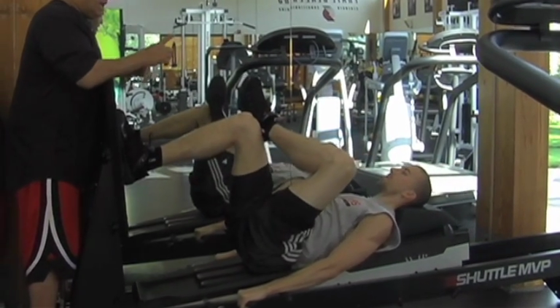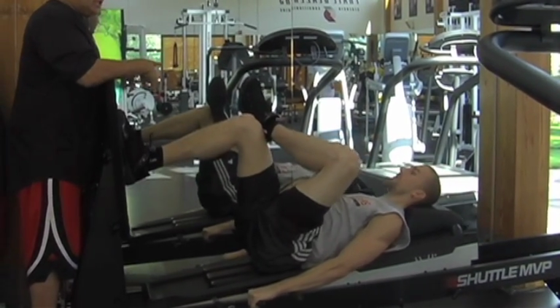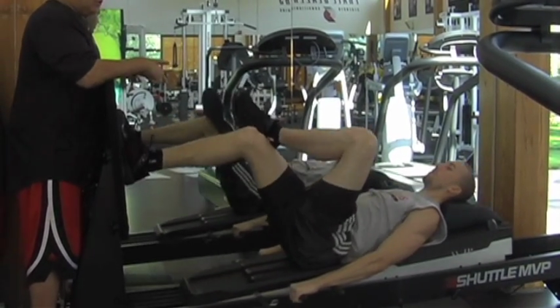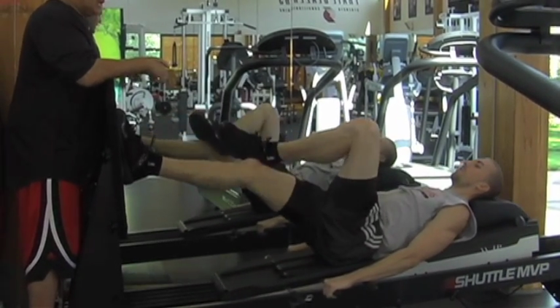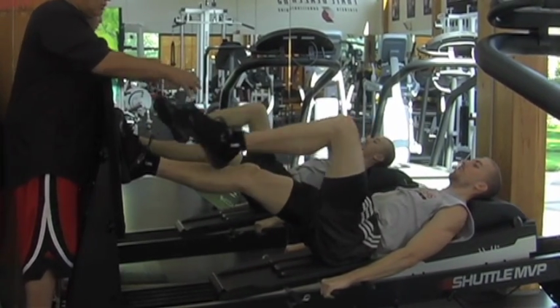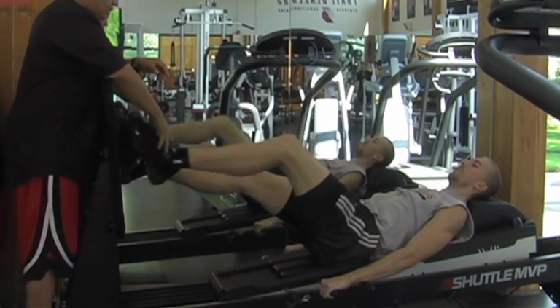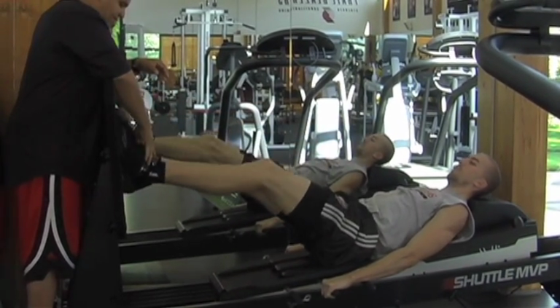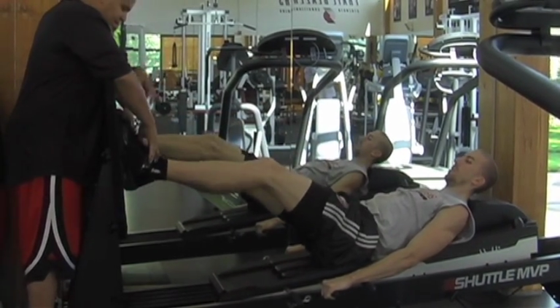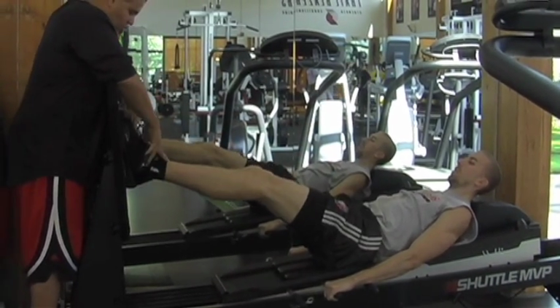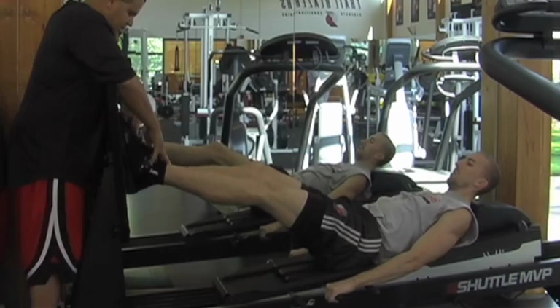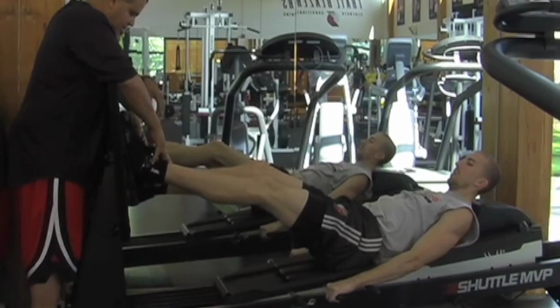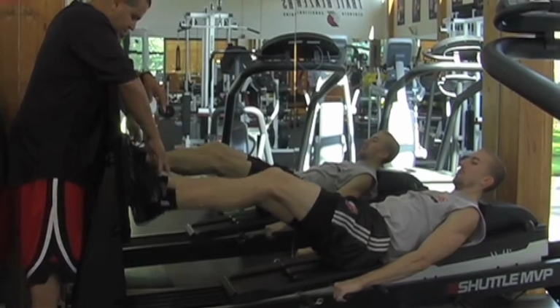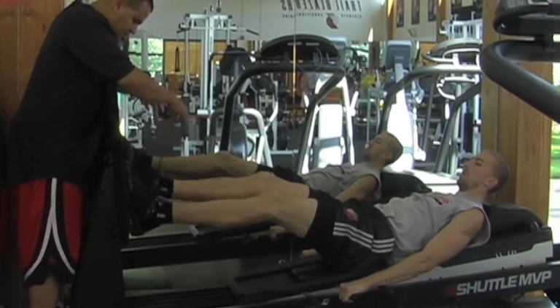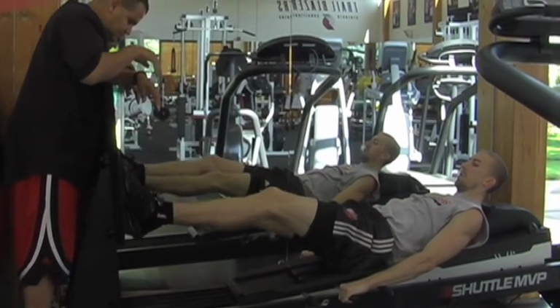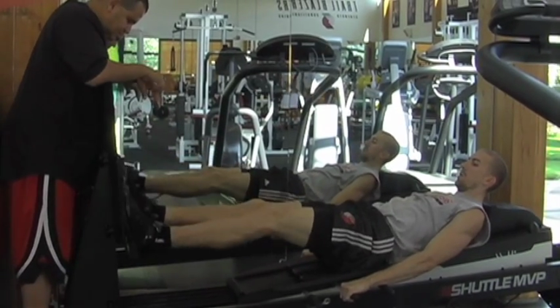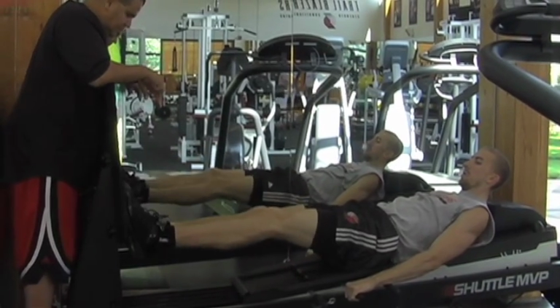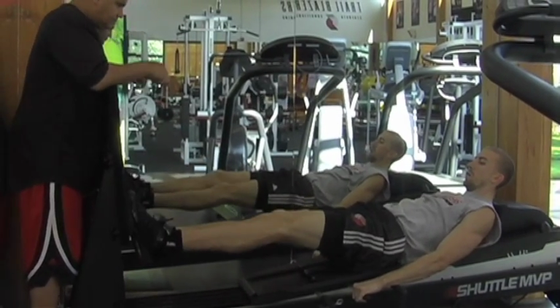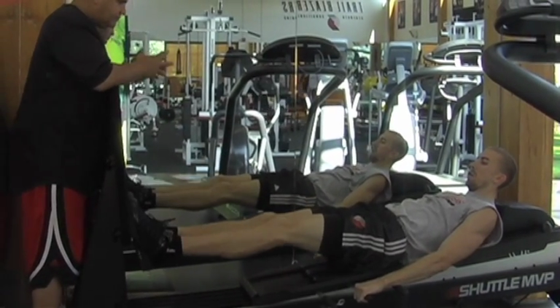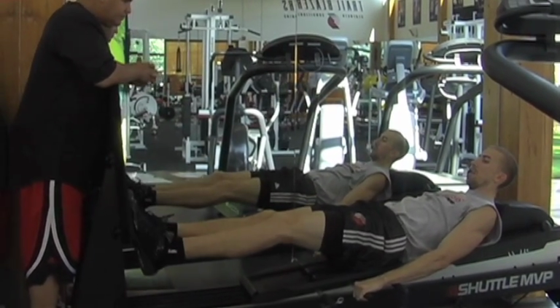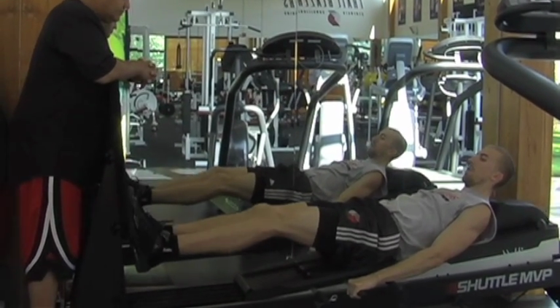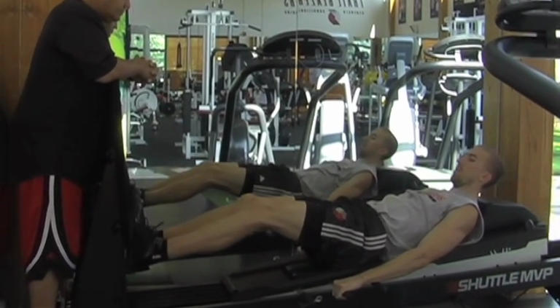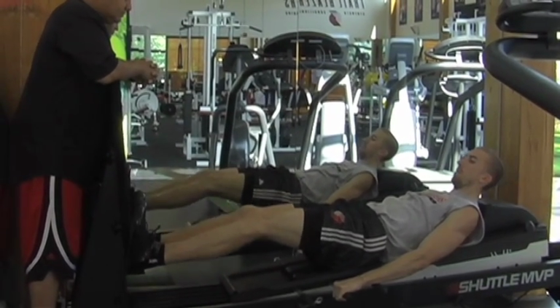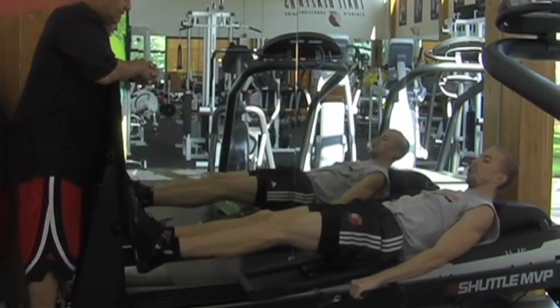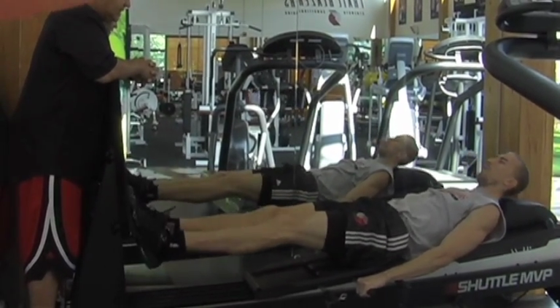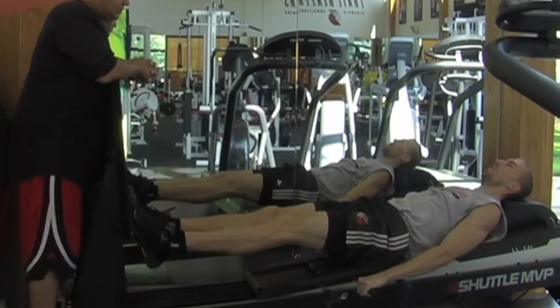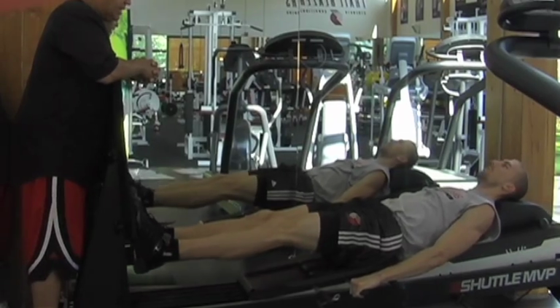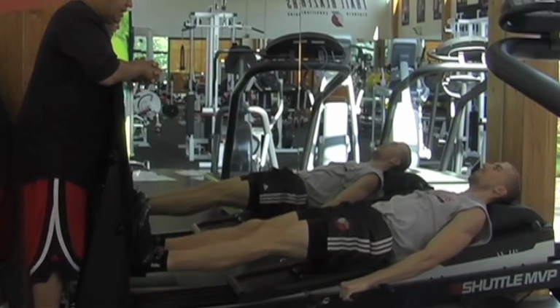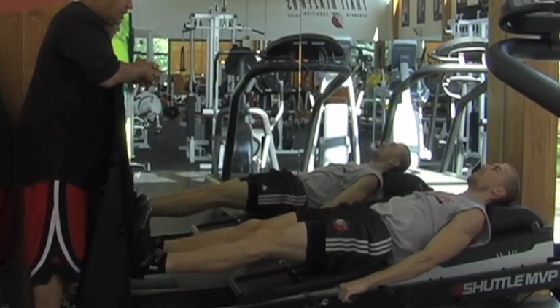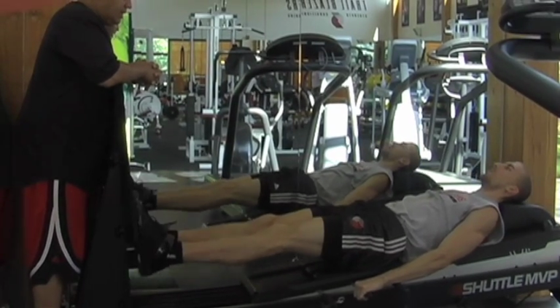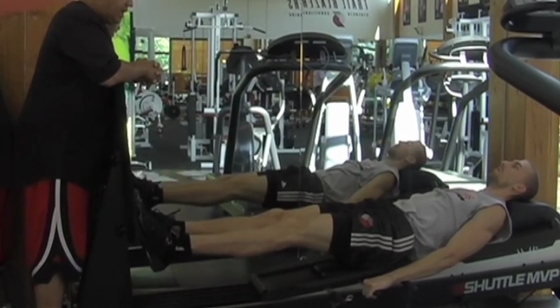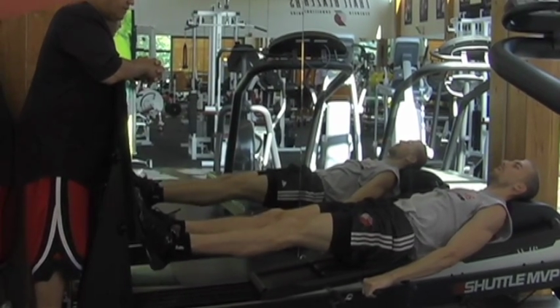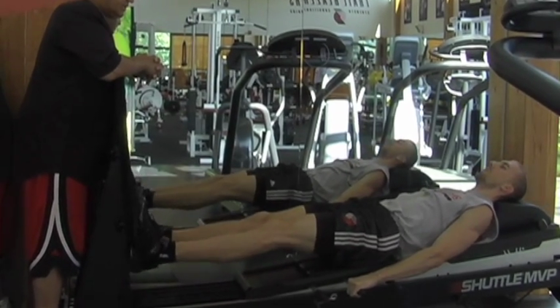After he's hit both legs like that, we'll go into a calf raise. He'll walk down on the shuttle, keeping his legs straight, into a calf raise position.